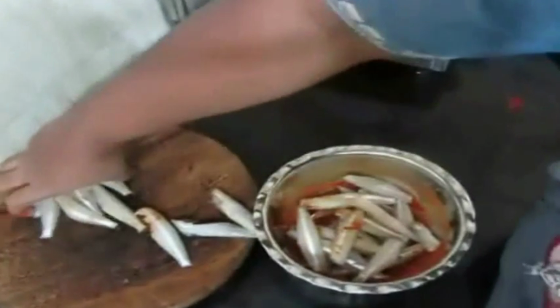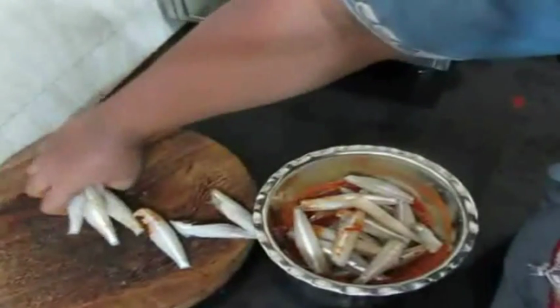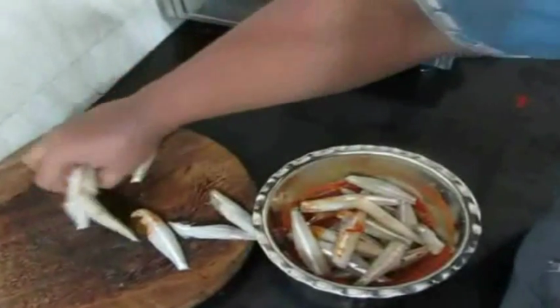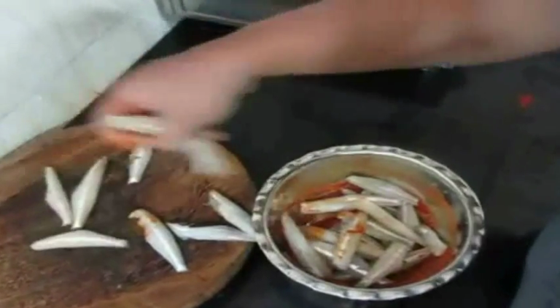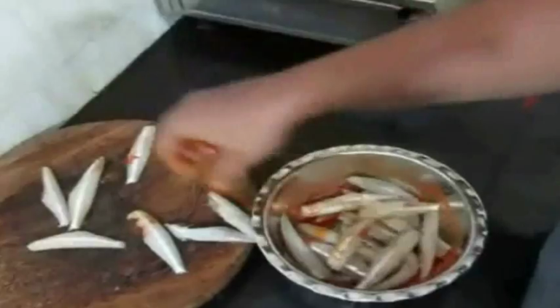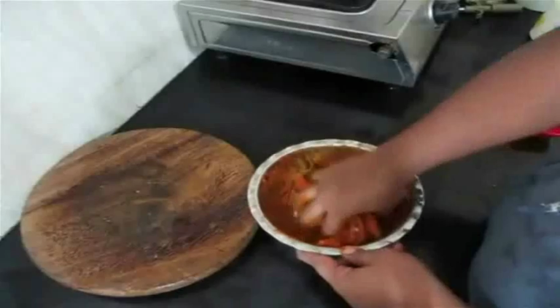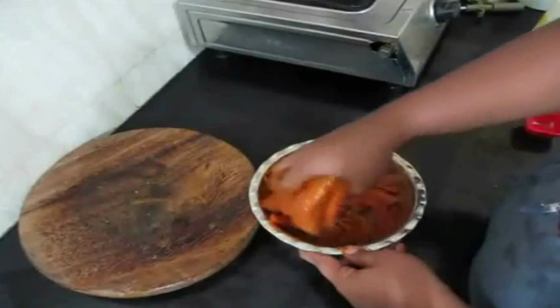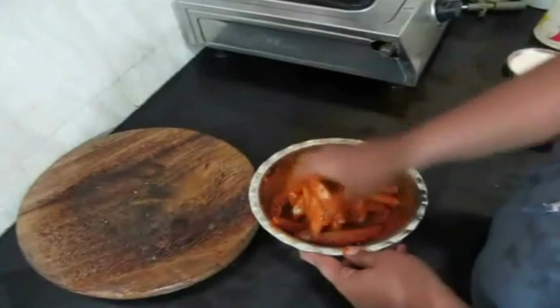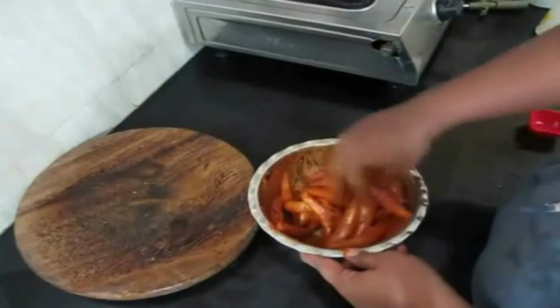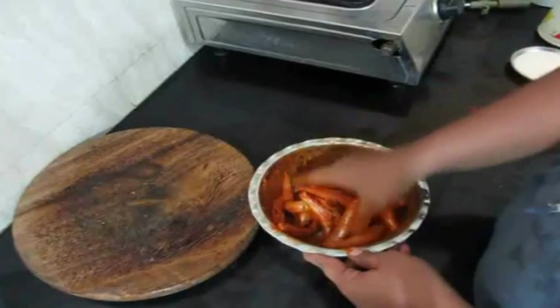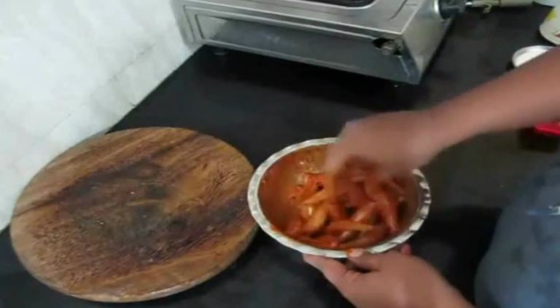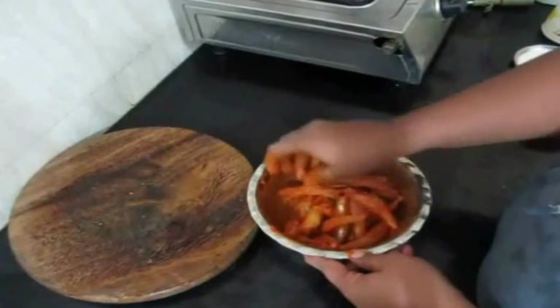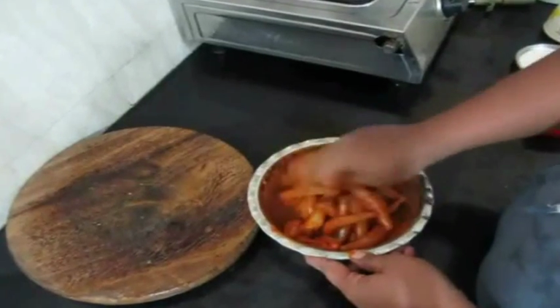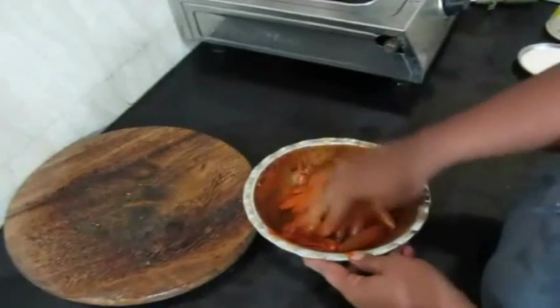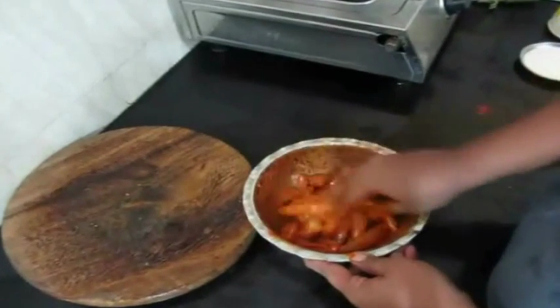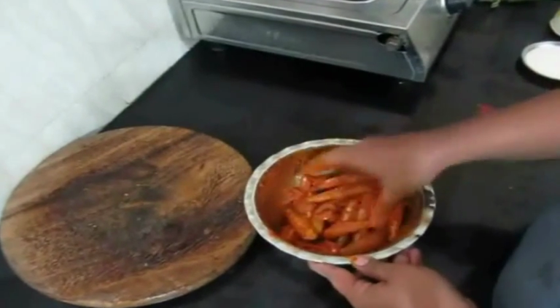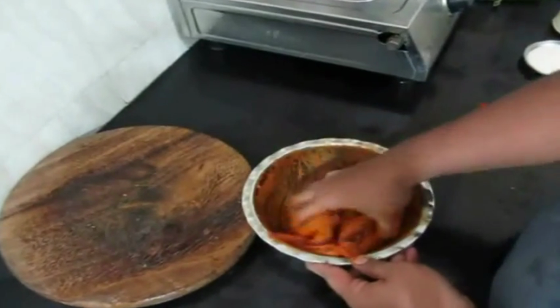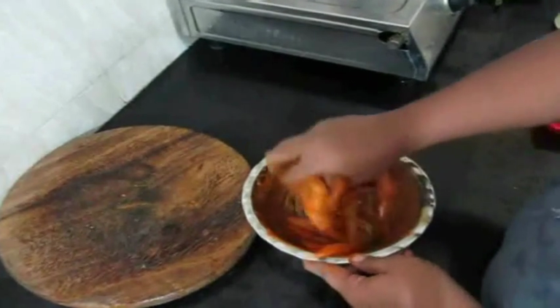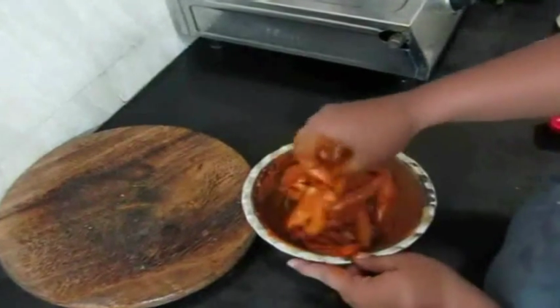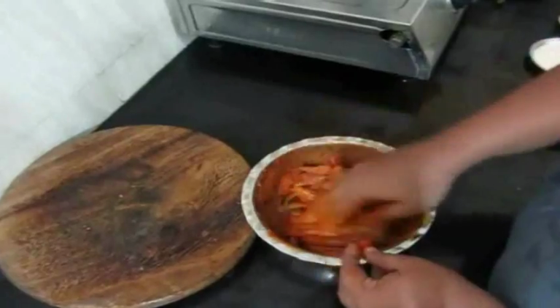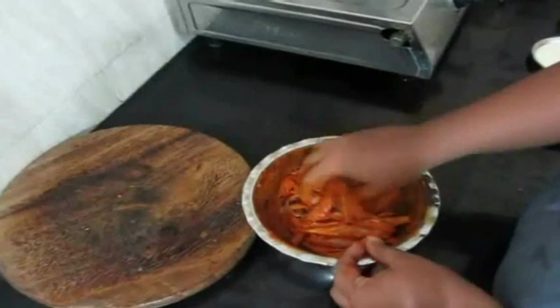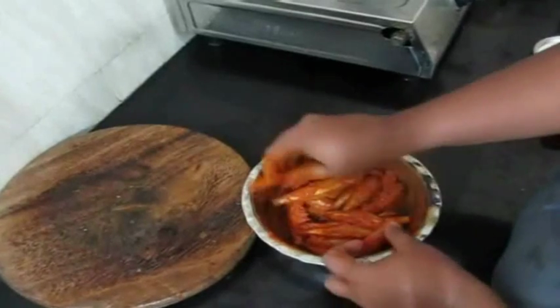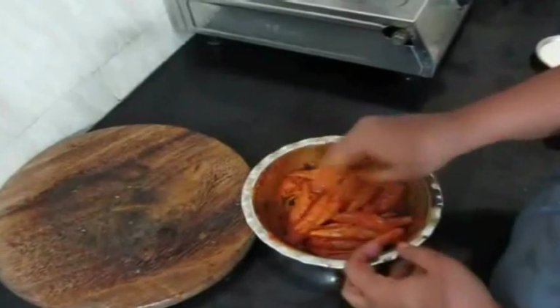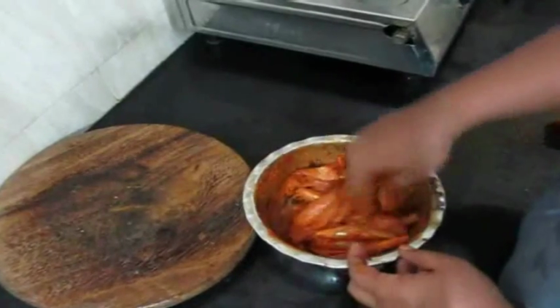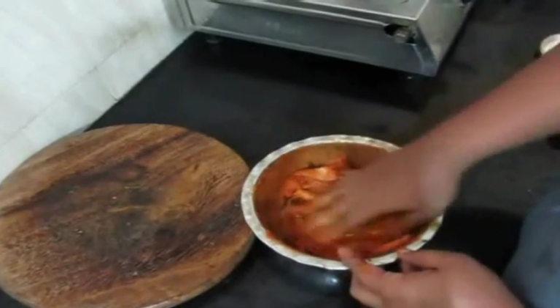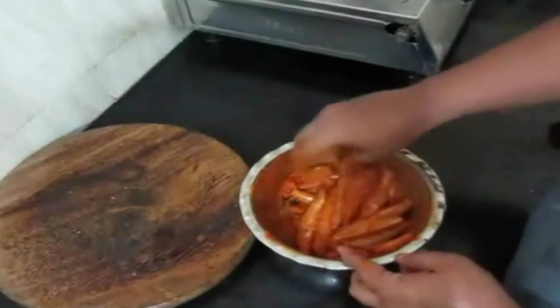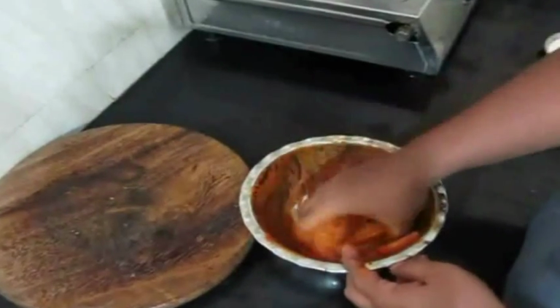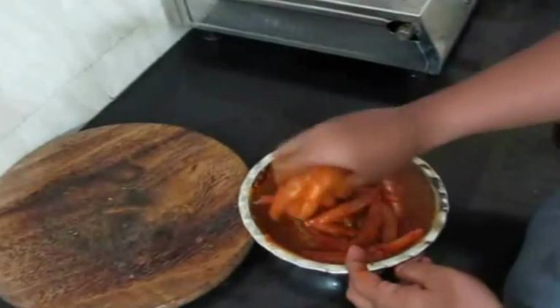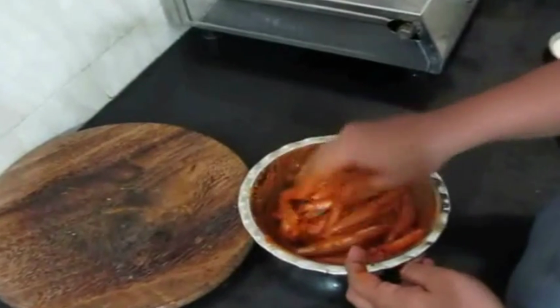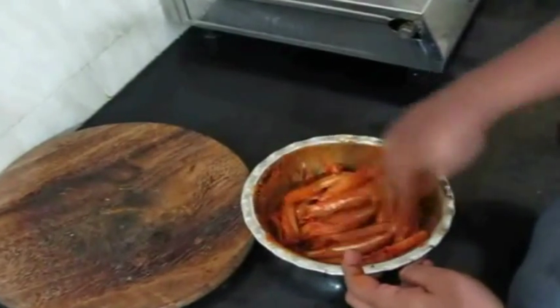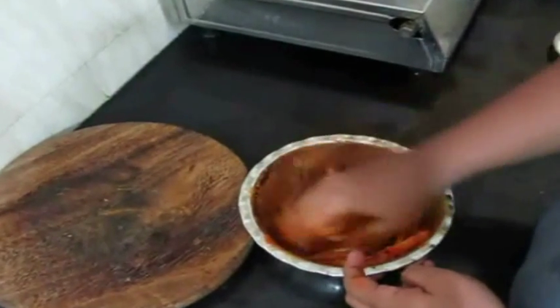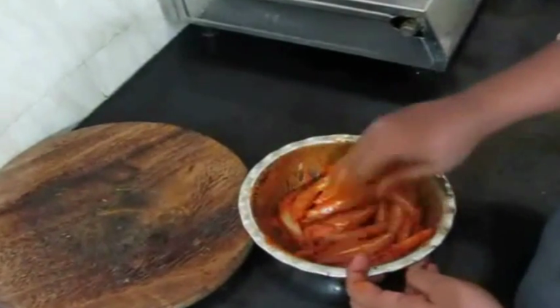I'm just going to mix this thoroughly and mix the anchovies into the marinade, then marinate the anchovies for about an hour's time. The recipe in detail is on my blog — the blog link will be posted in the description box below this video.